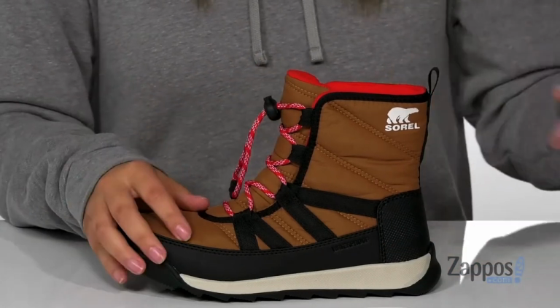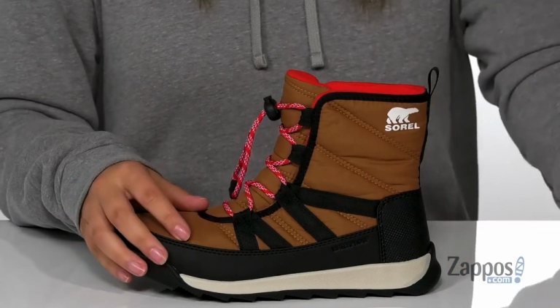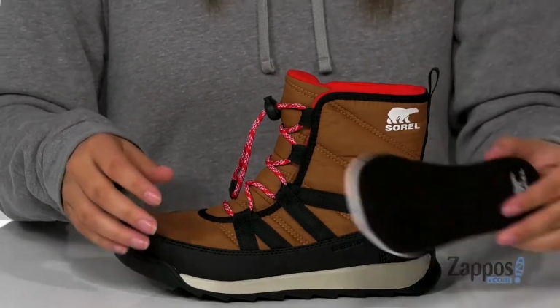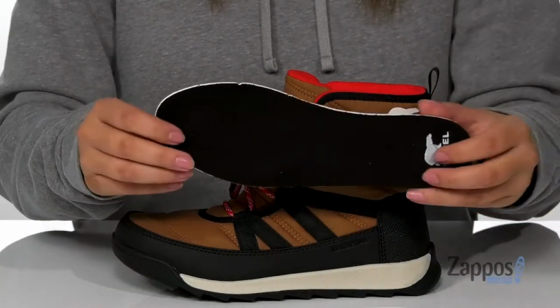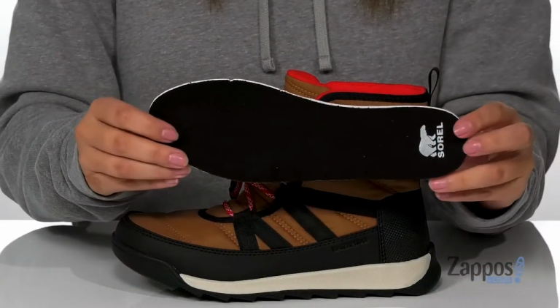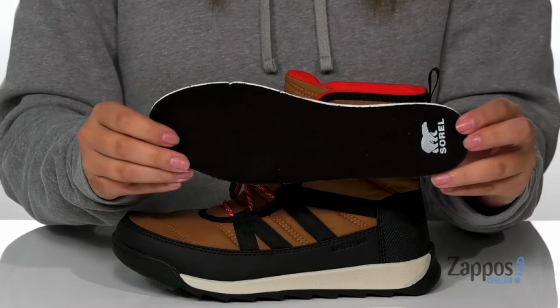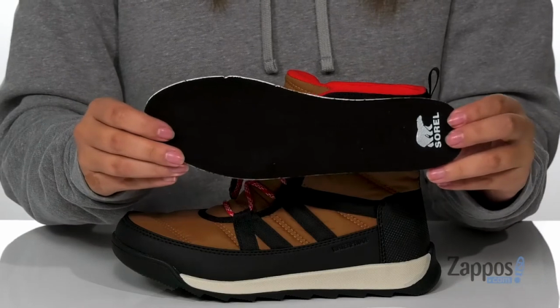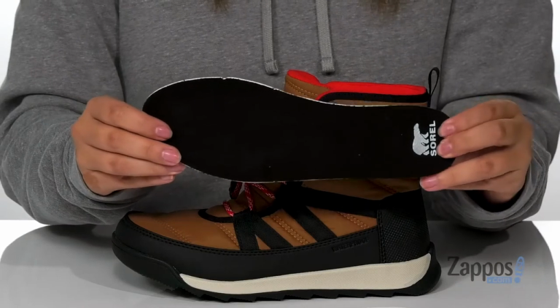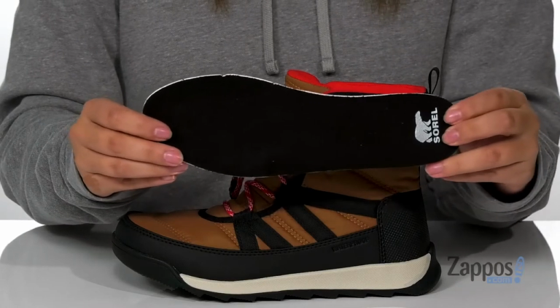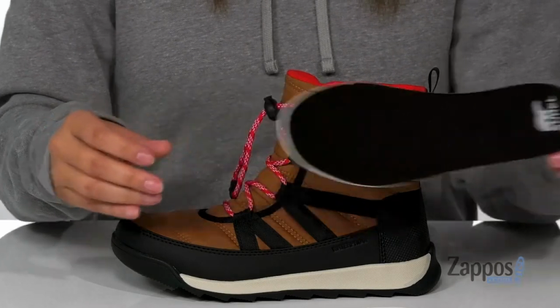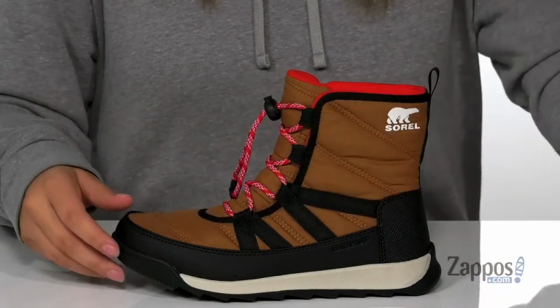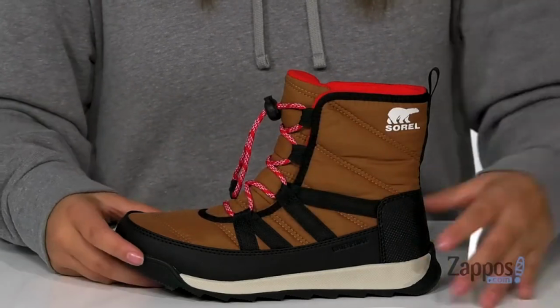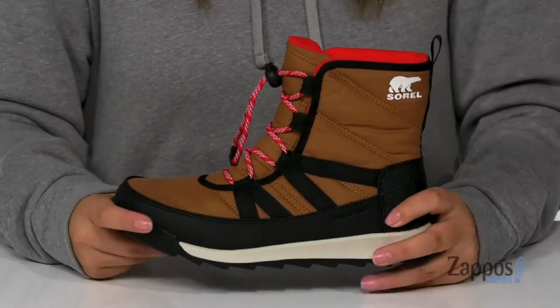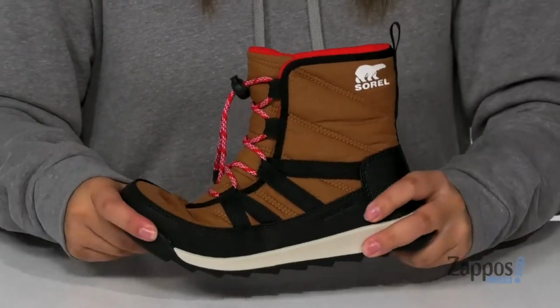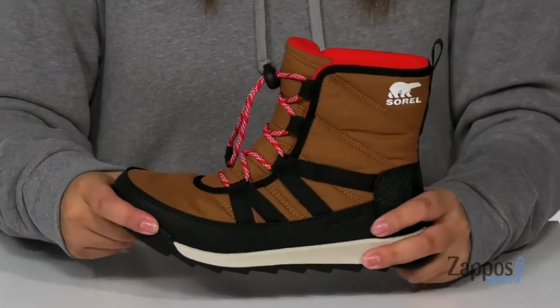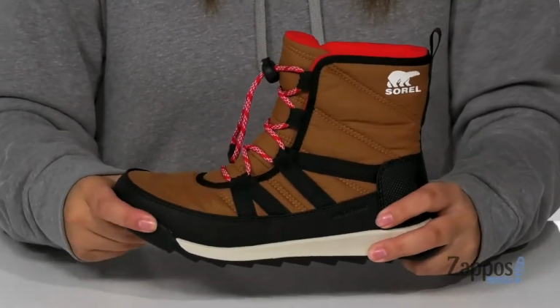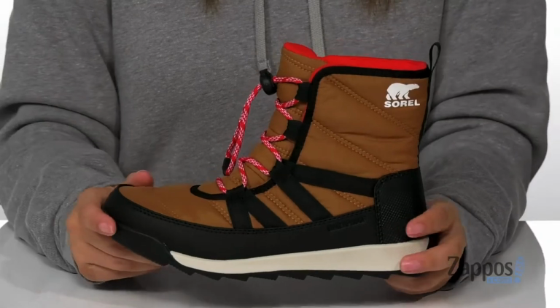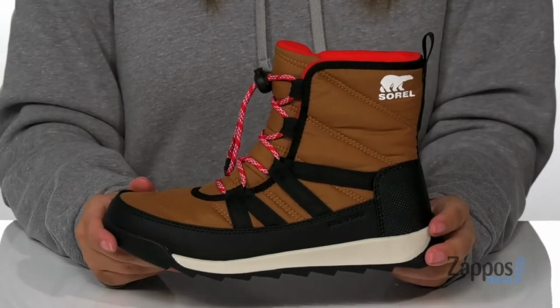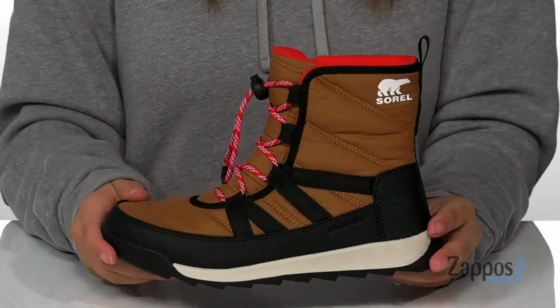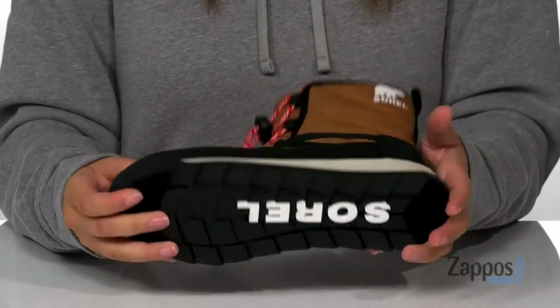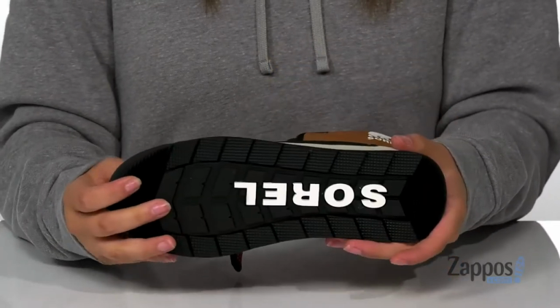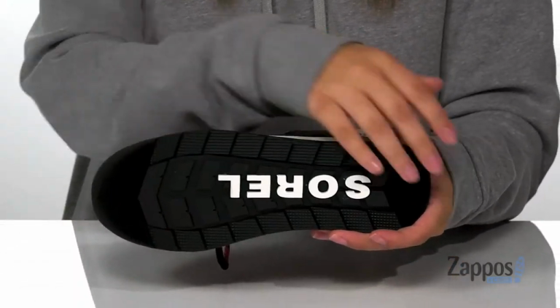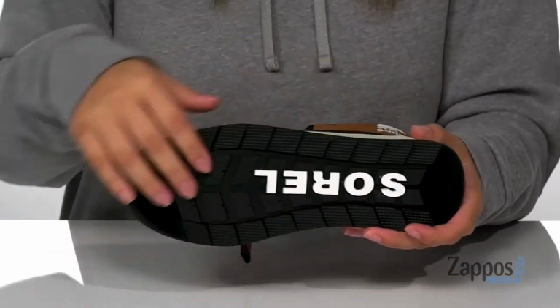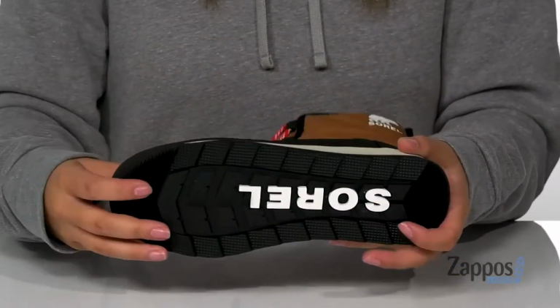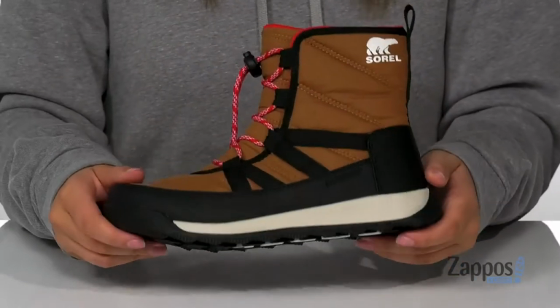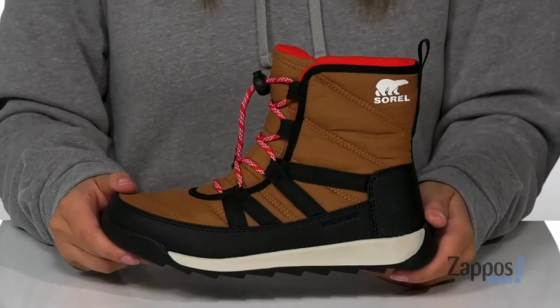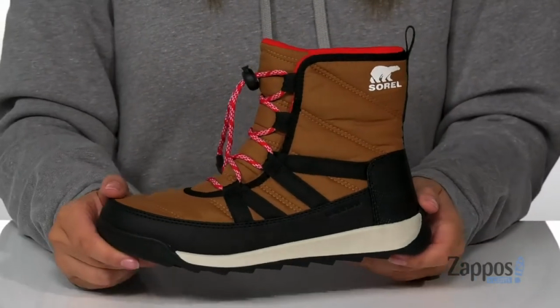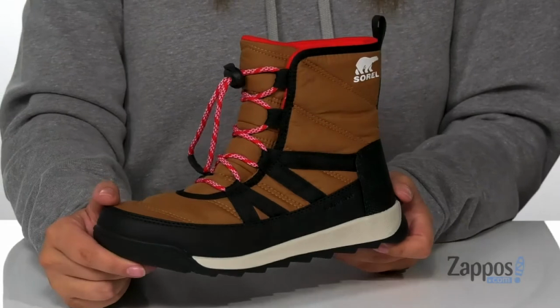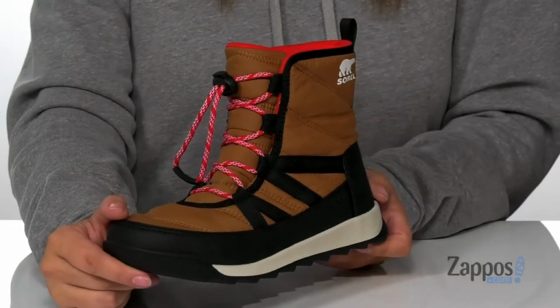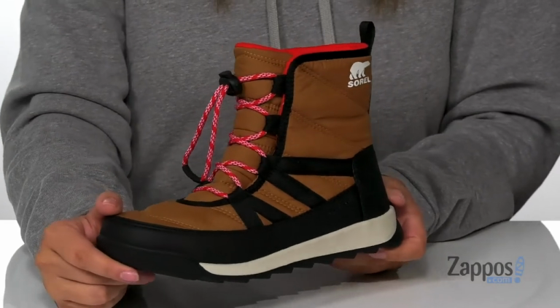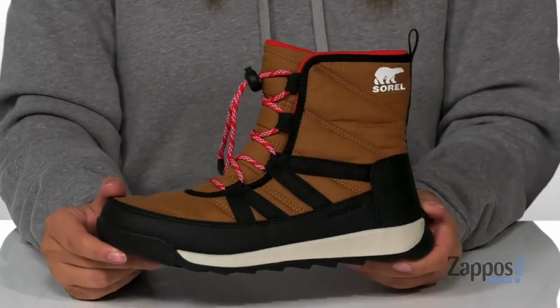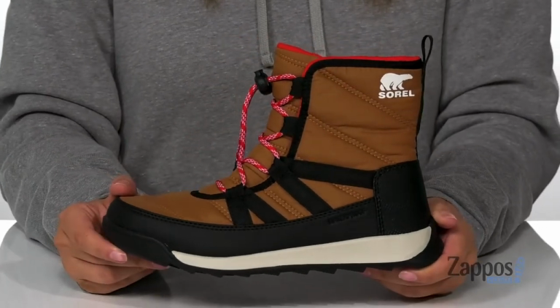They also come with a removable EVA footbed that is squishy for that all-day comfort. The midsole has some flexibility to it so they can step with ease, and underneath is a textured outsole for traction. And I think these are going to be so perfect for any rainy or snowy day.